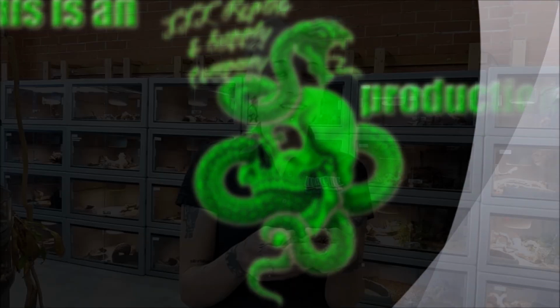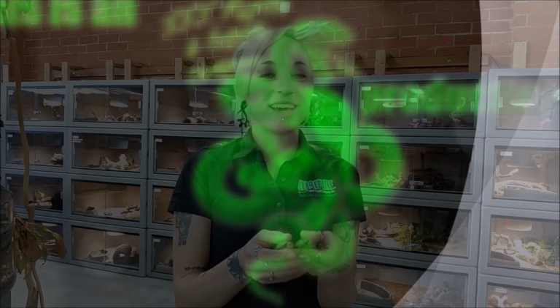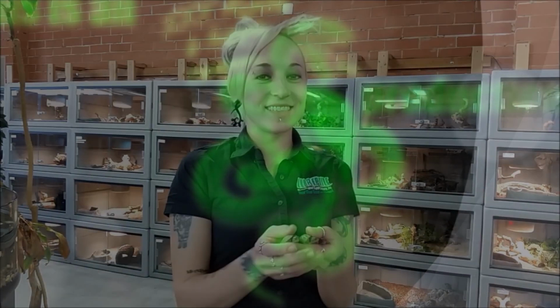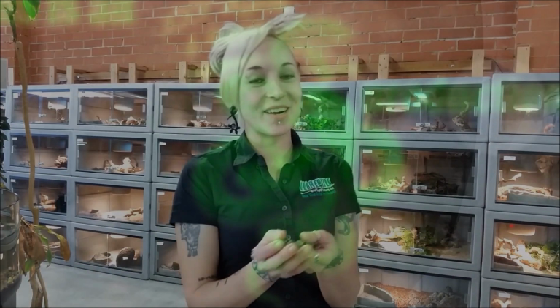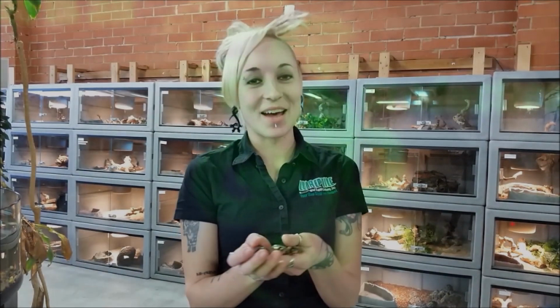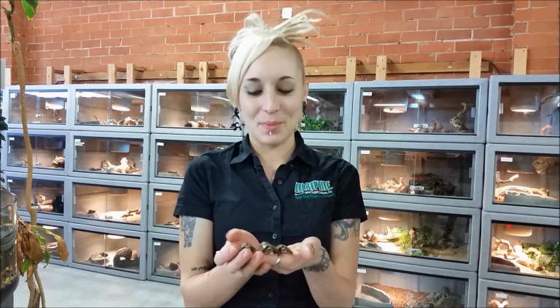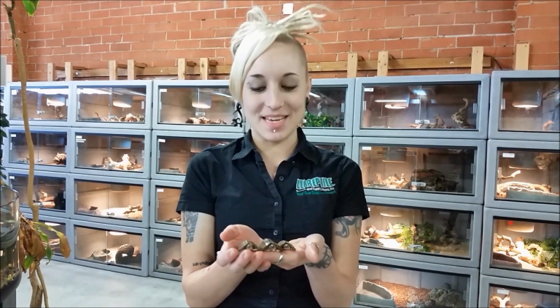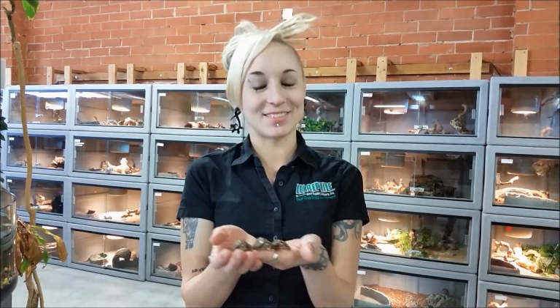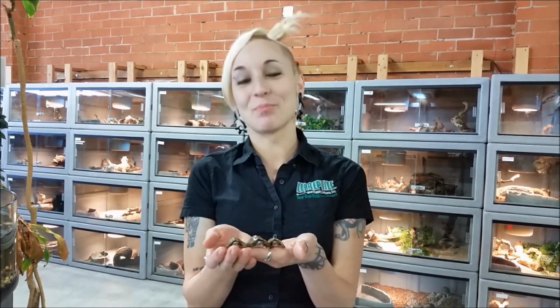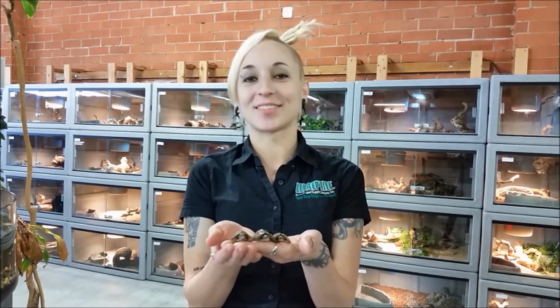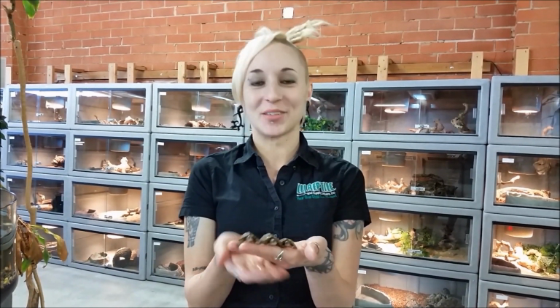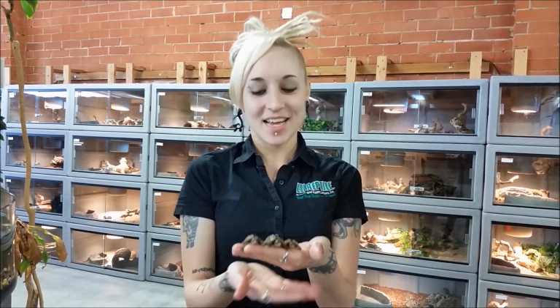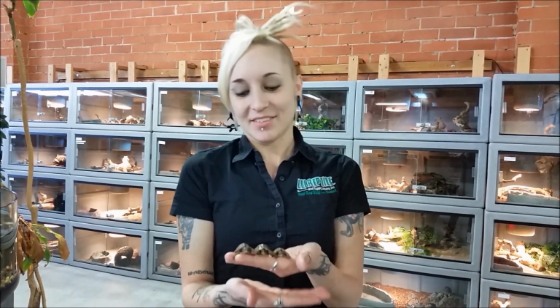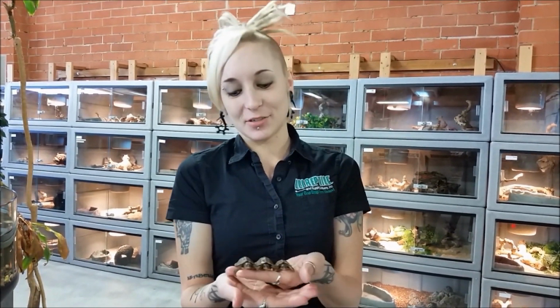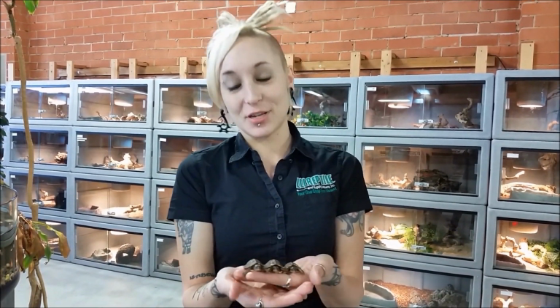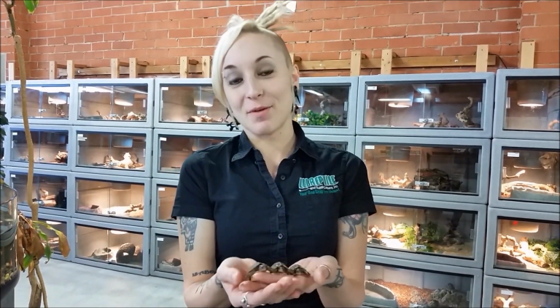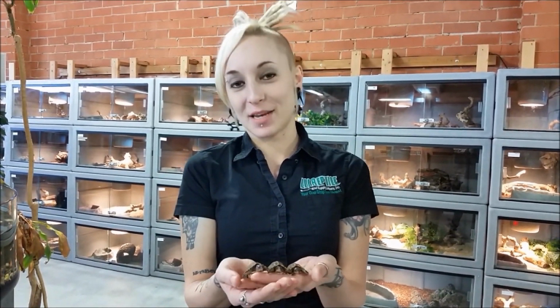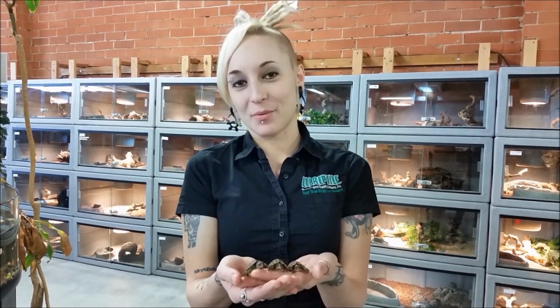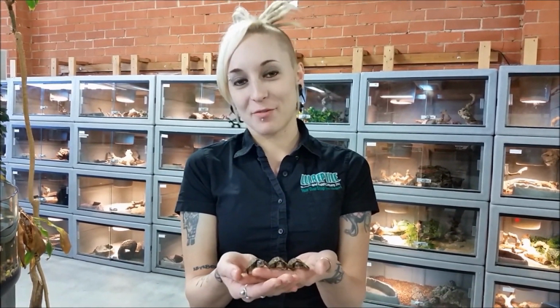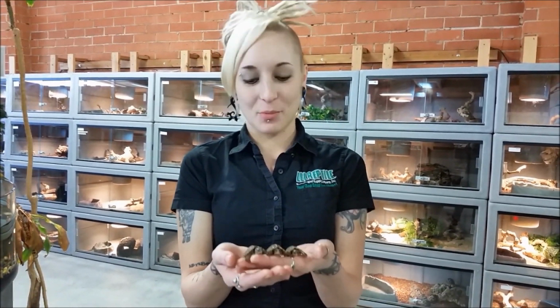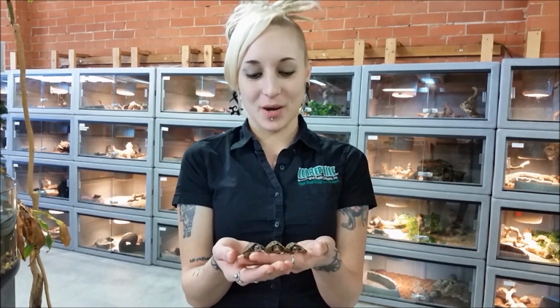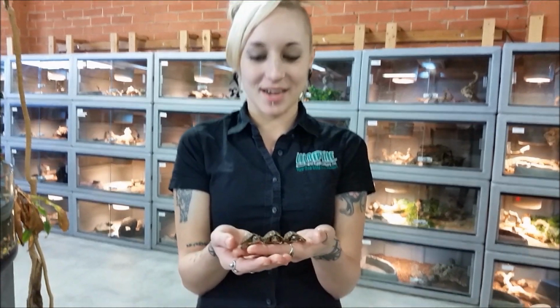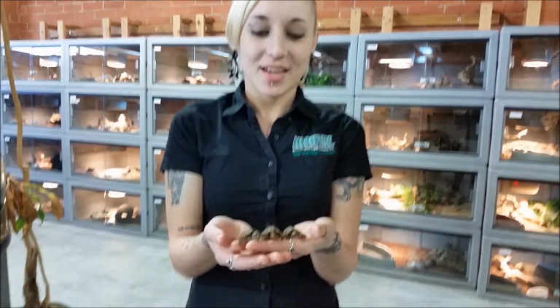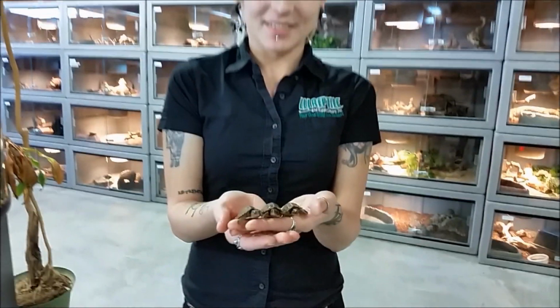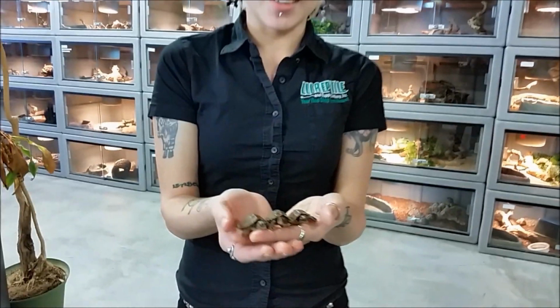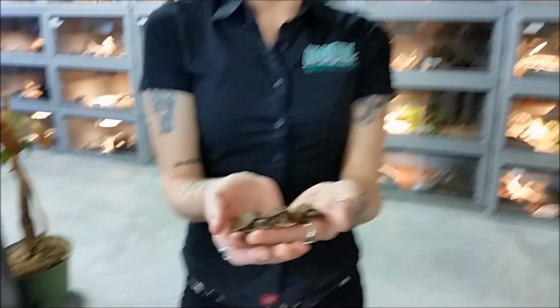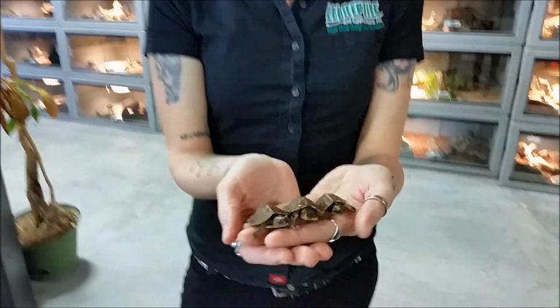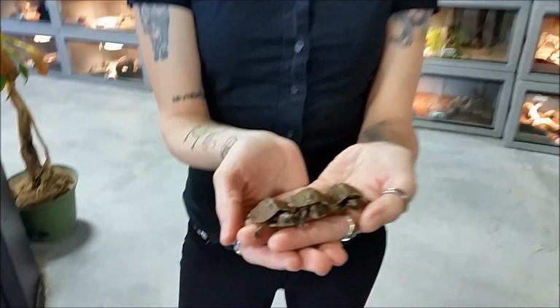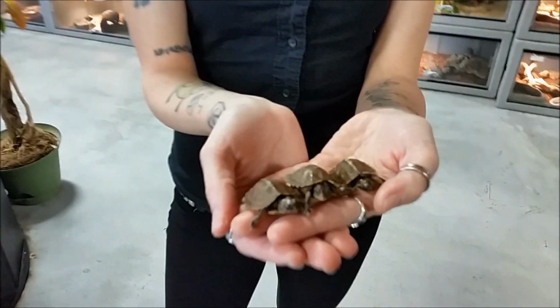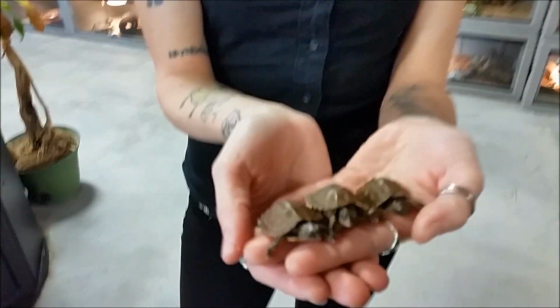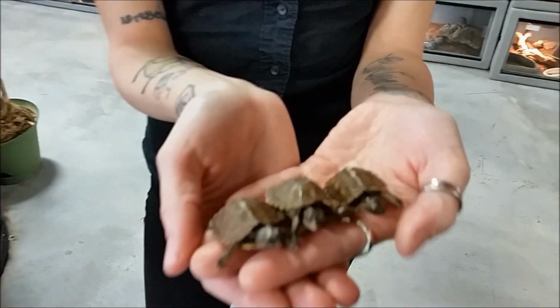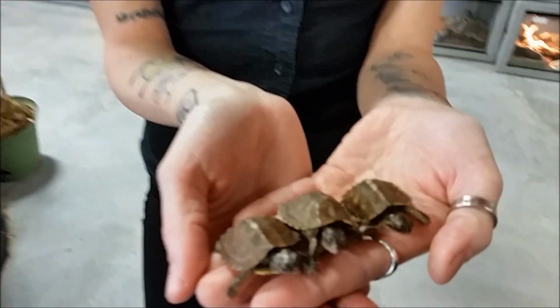Hey guys, here I have our baby eastern box turtles. These are some of the many that we have available right now. These guys are adorable little creatures.